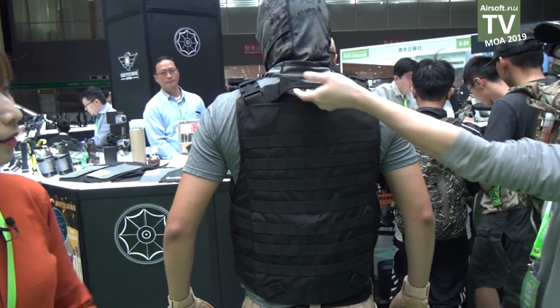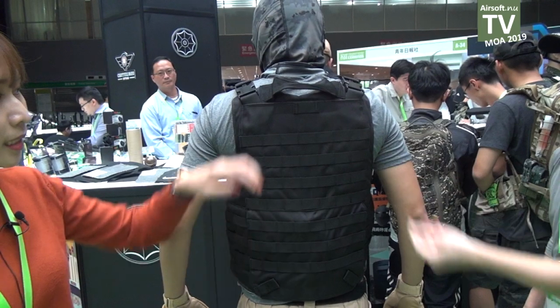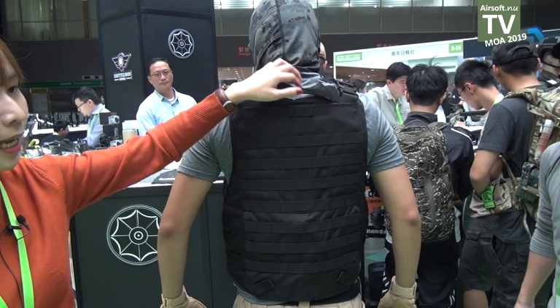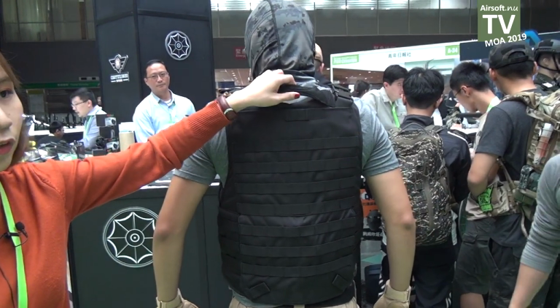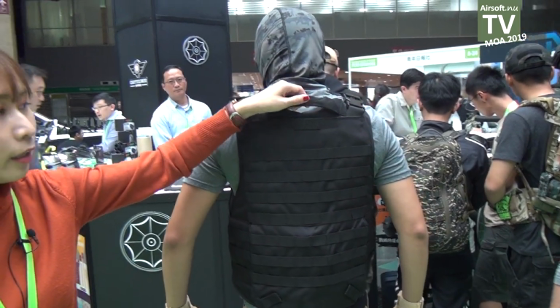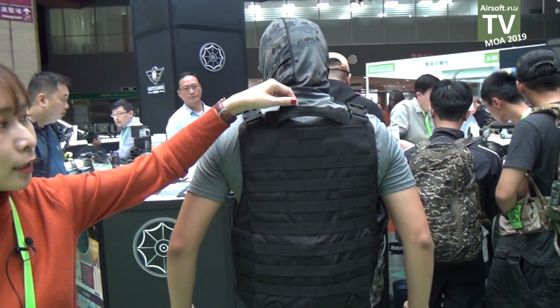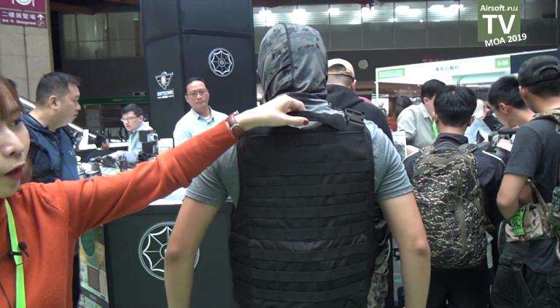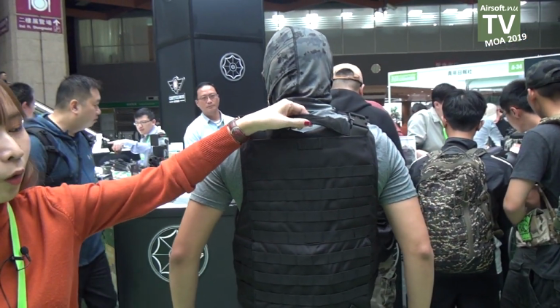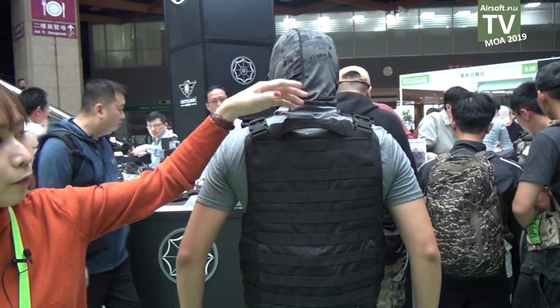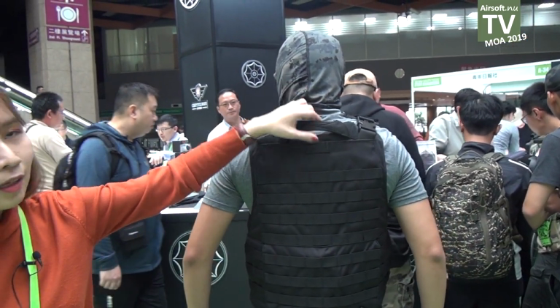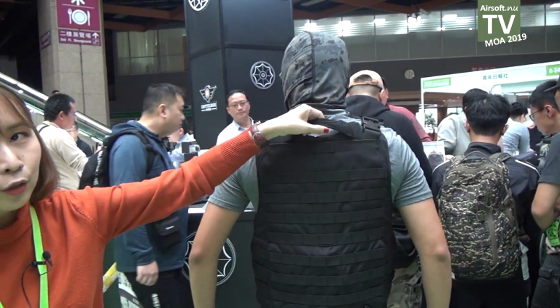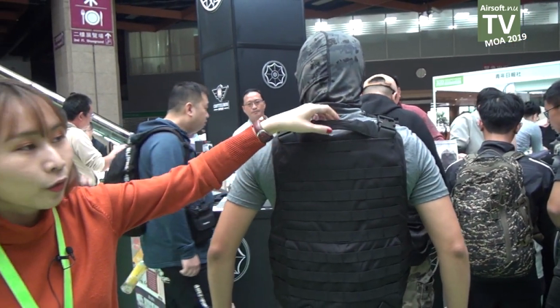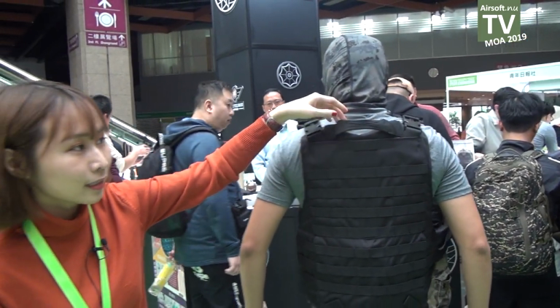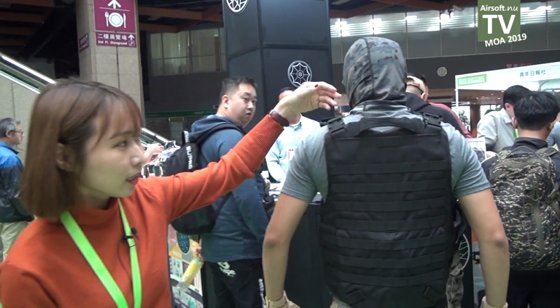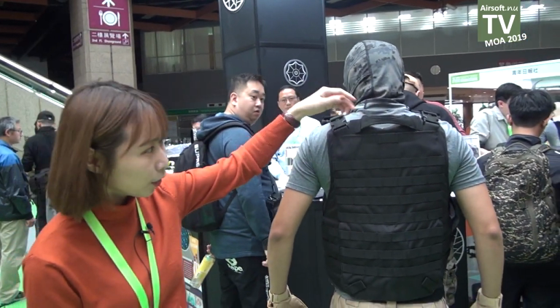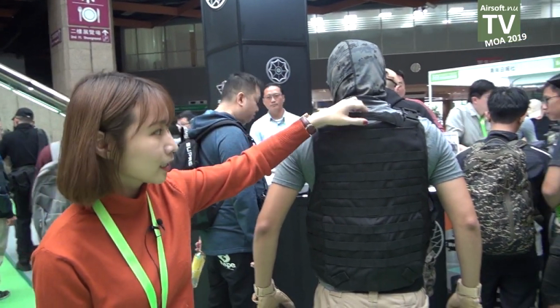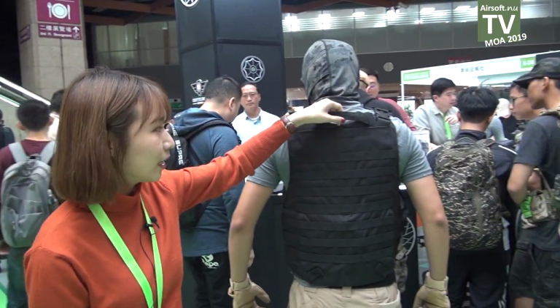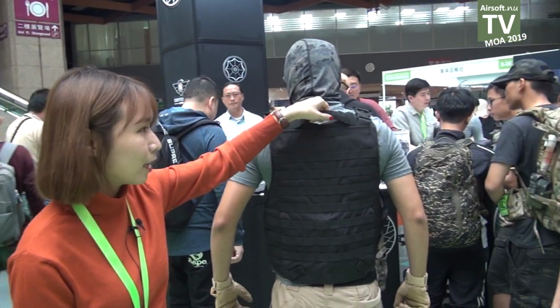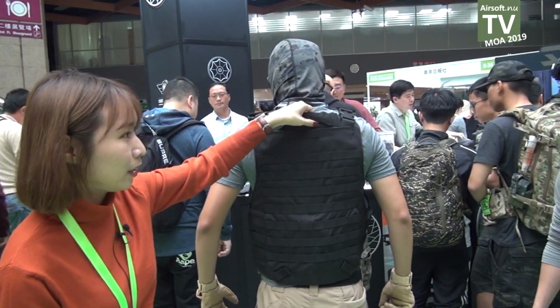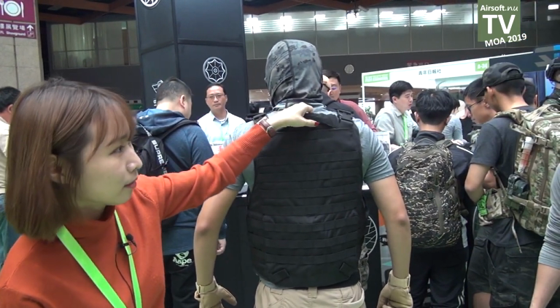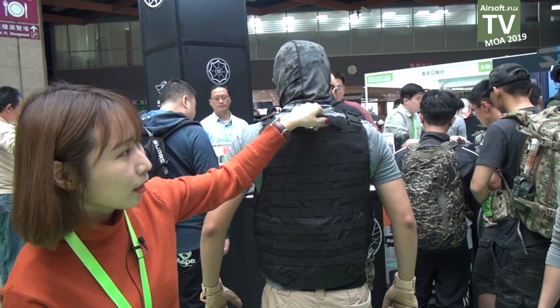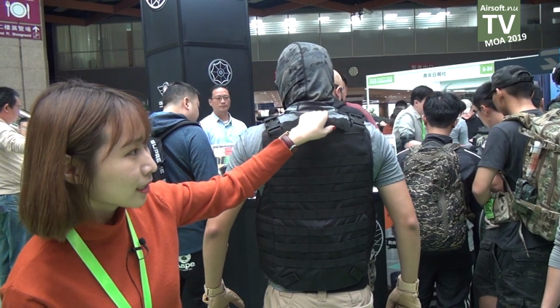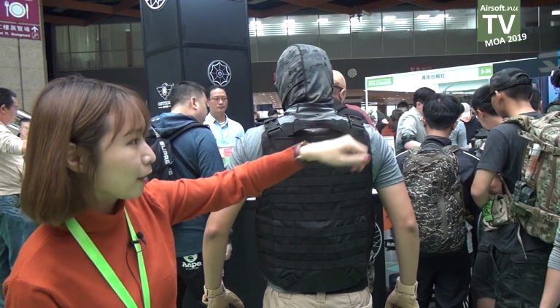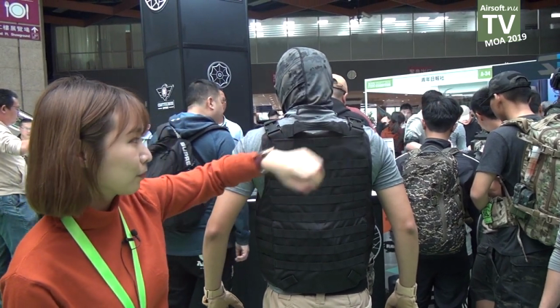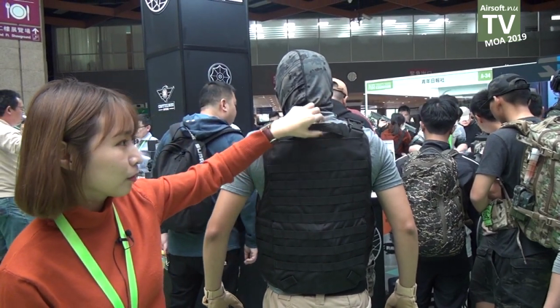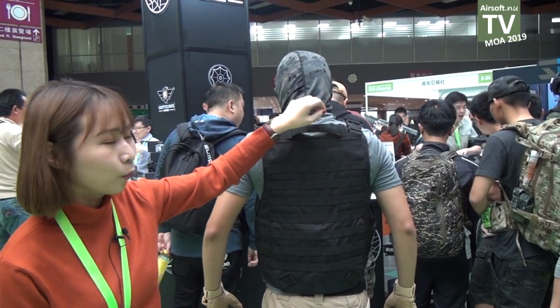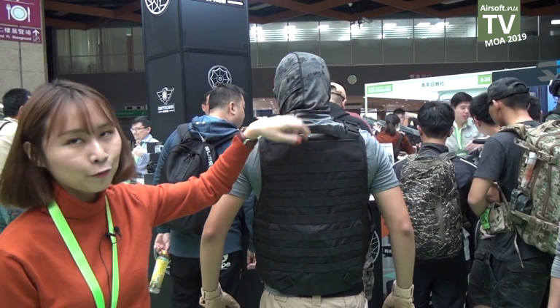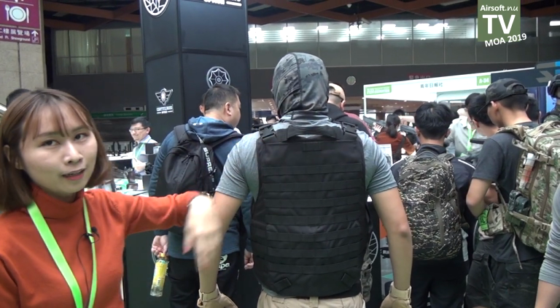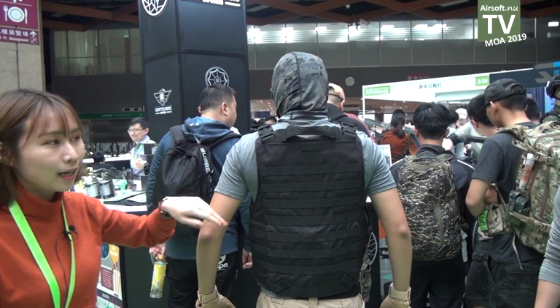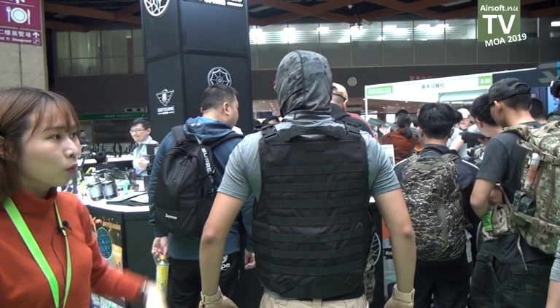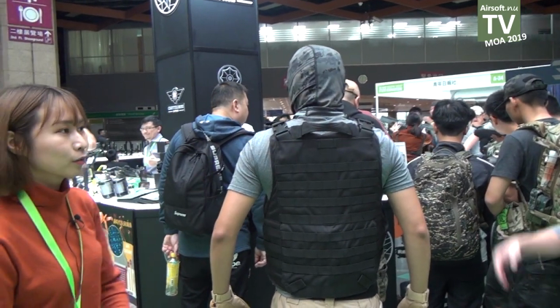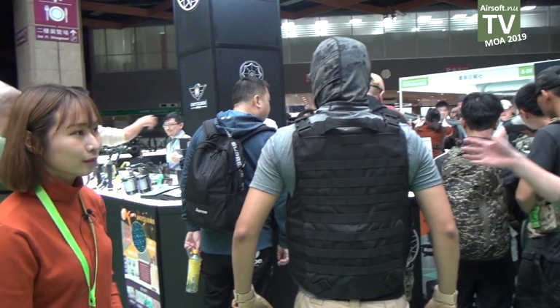This handle is for the soldier who is hurt. It can be used to drag them away from danger. It's easy to do.